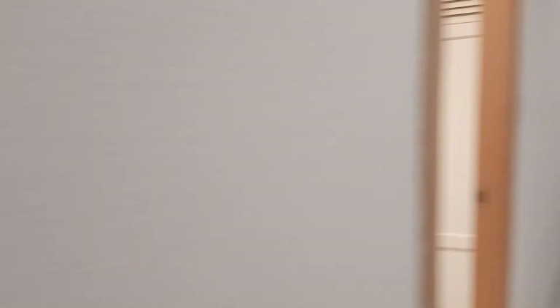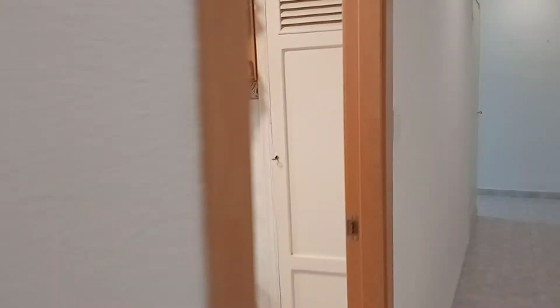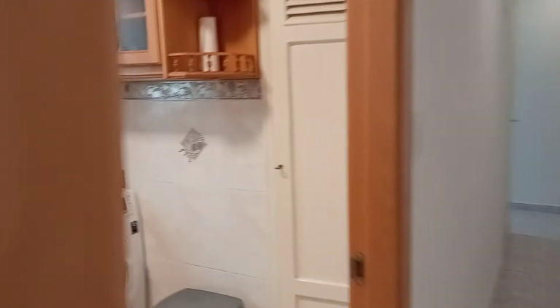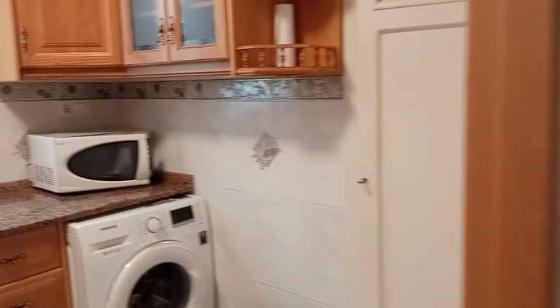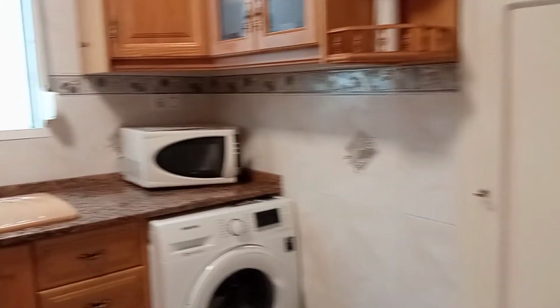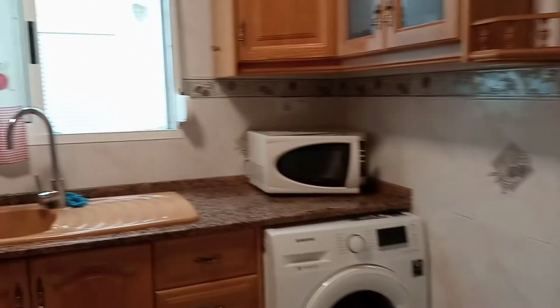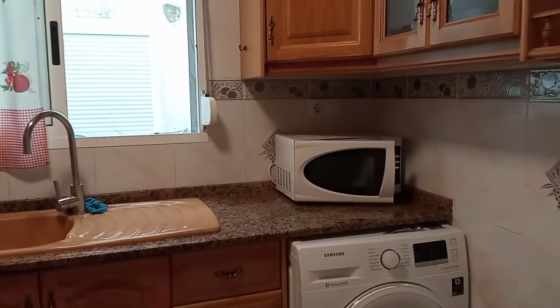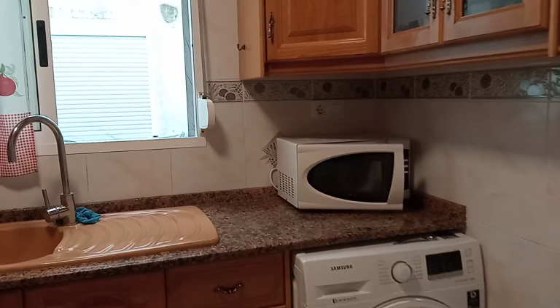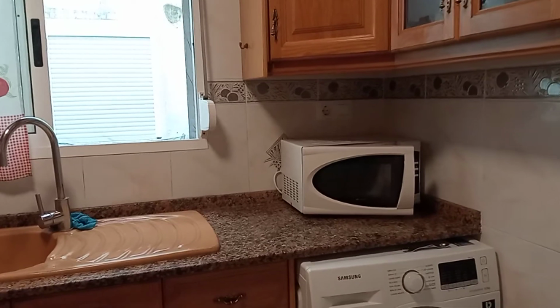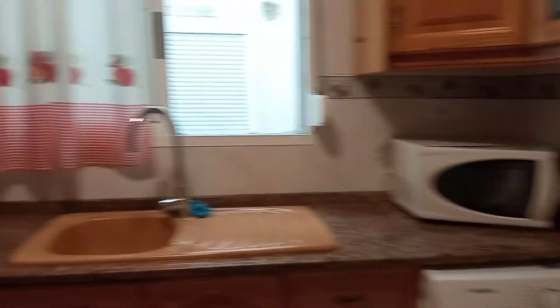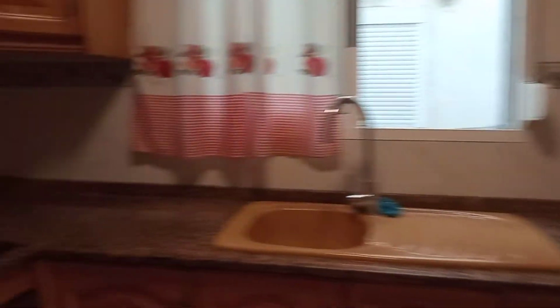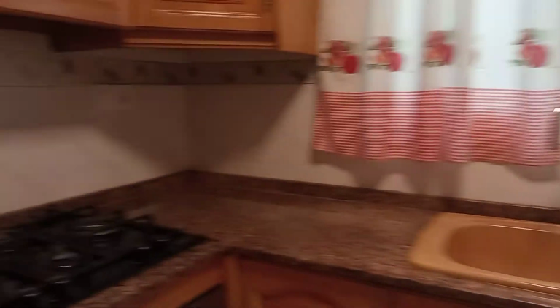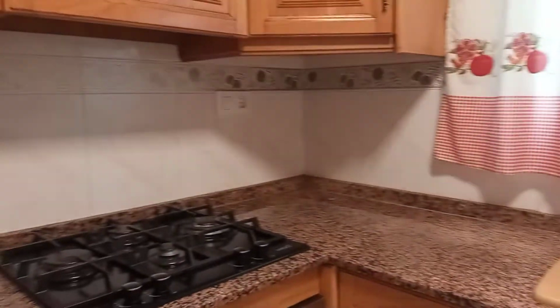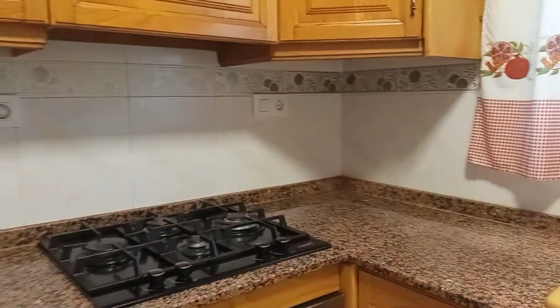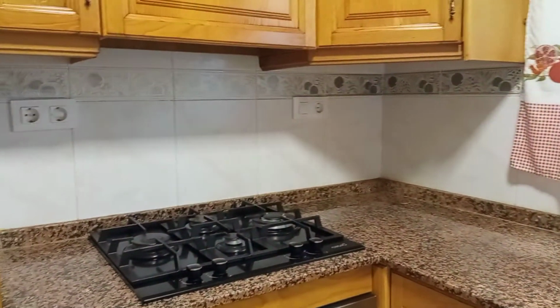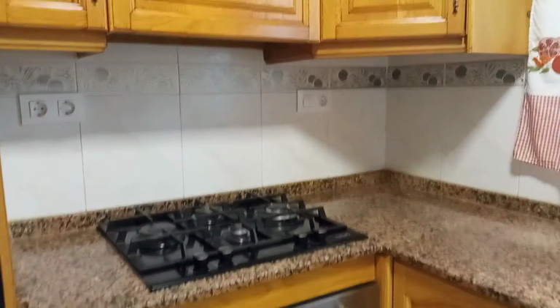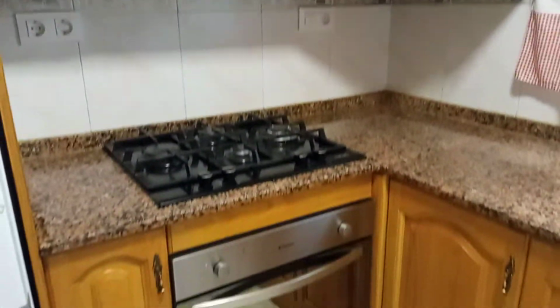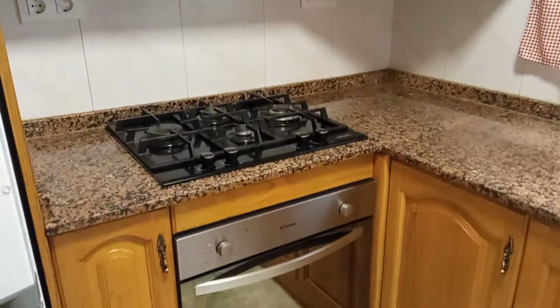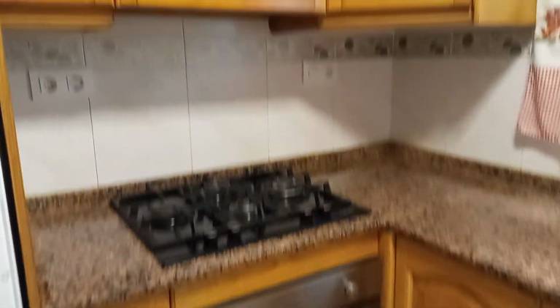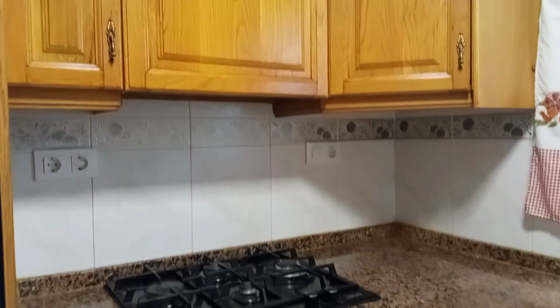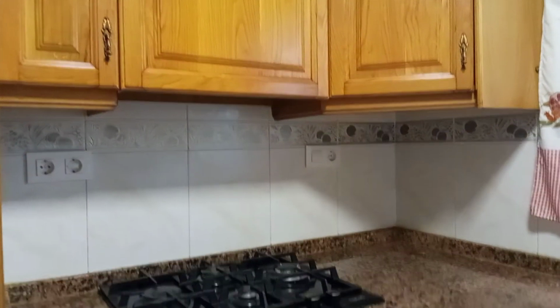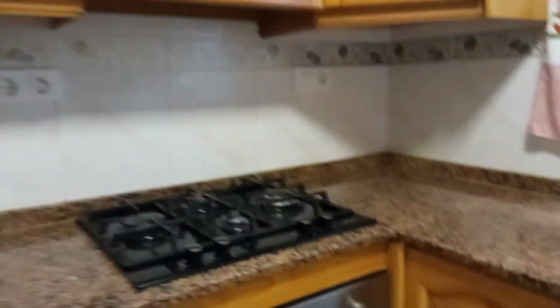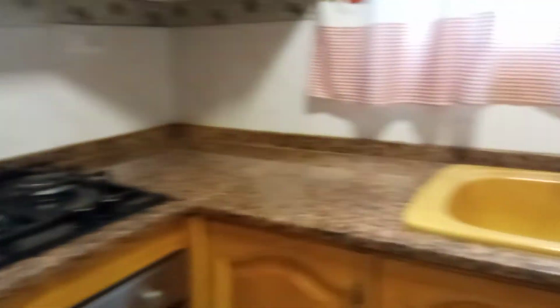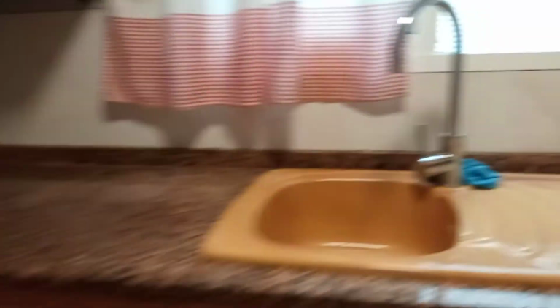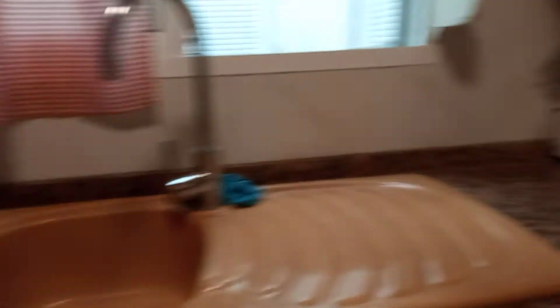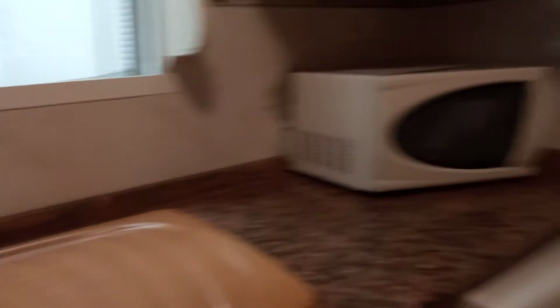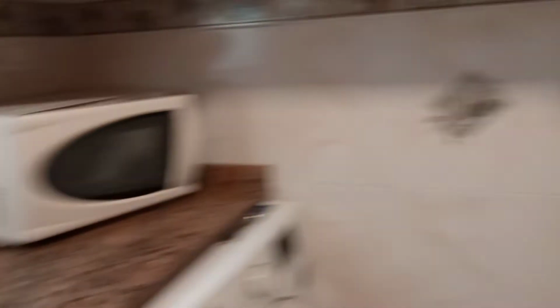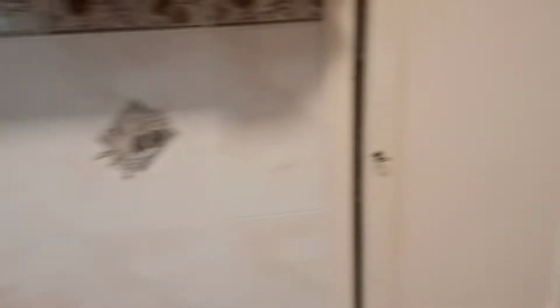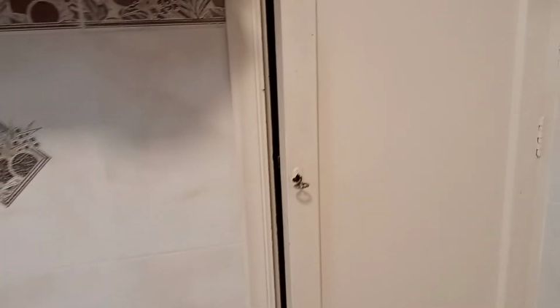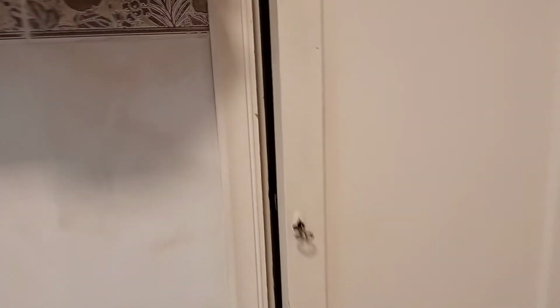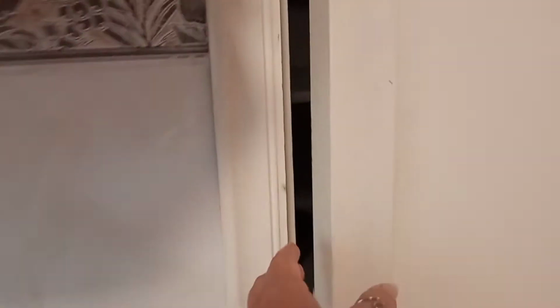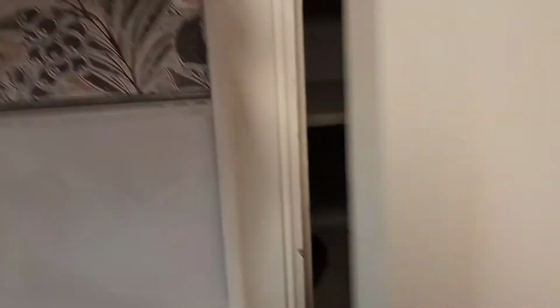And we've got the kitchen here, and the fridge and the washing machine aren't included. A cute little kitchen with a big pantry.